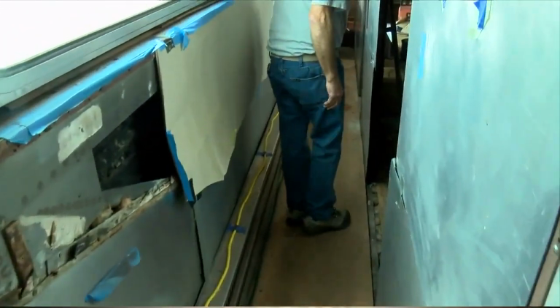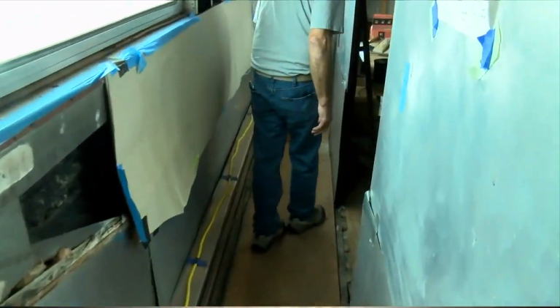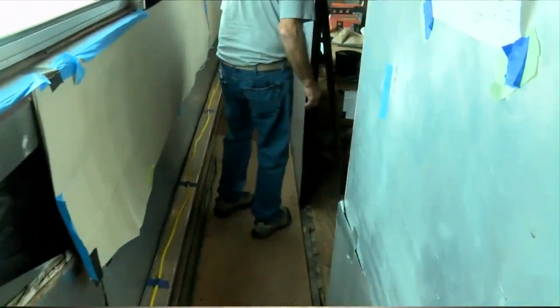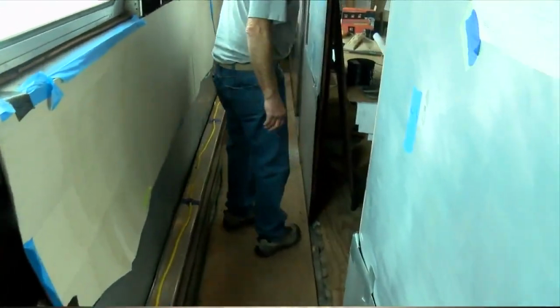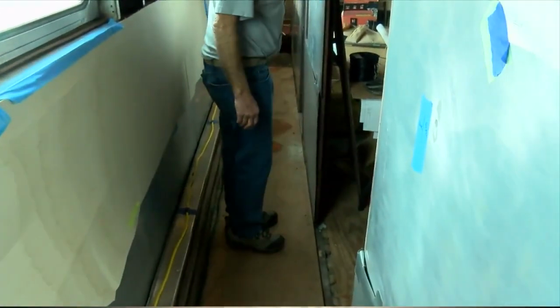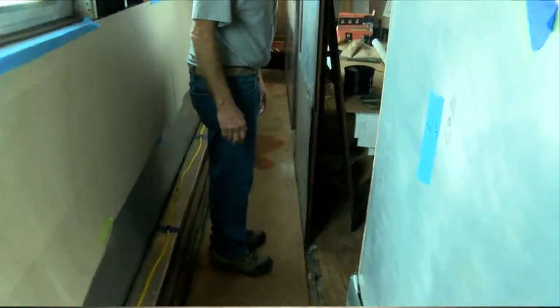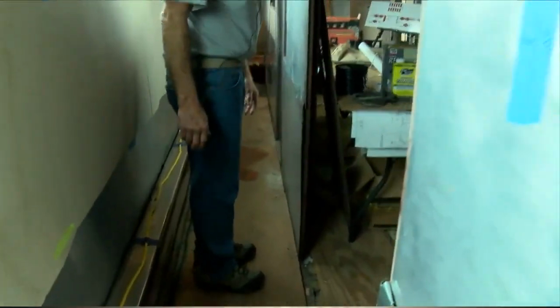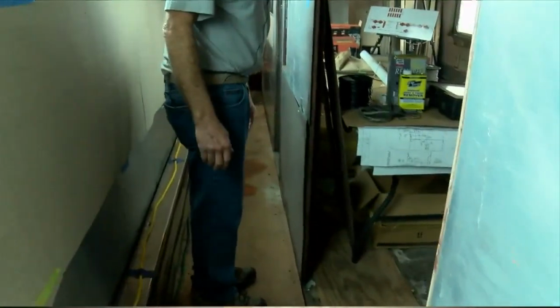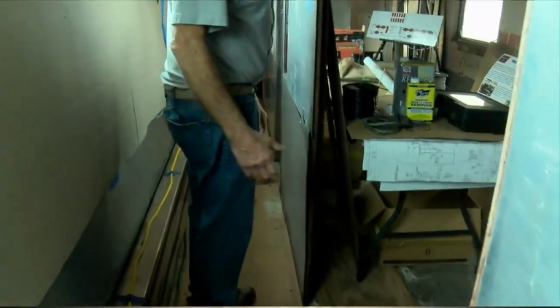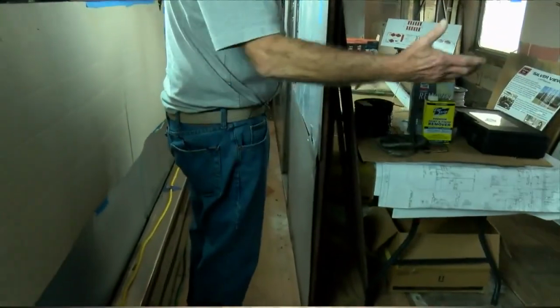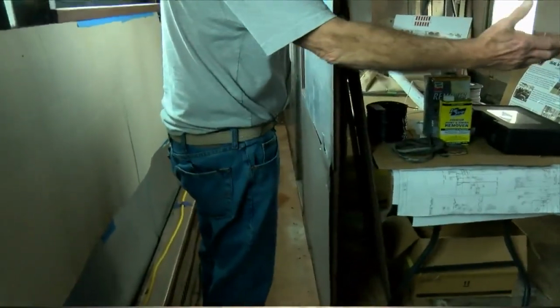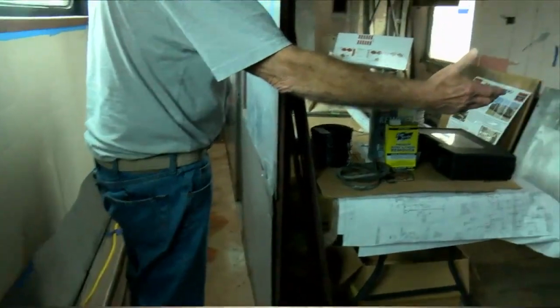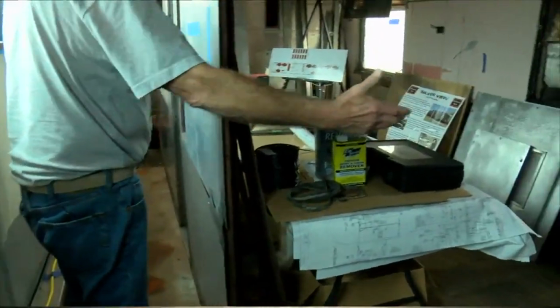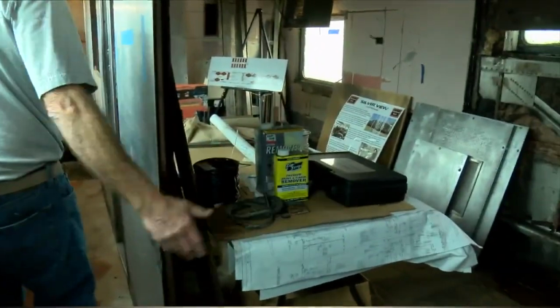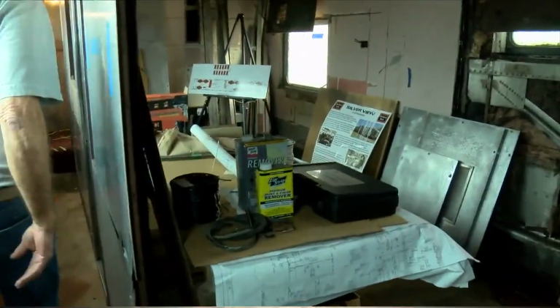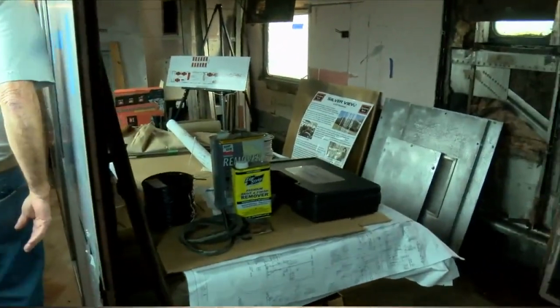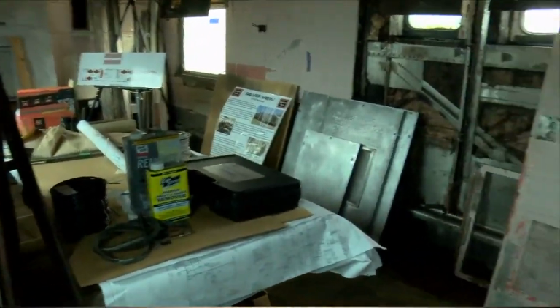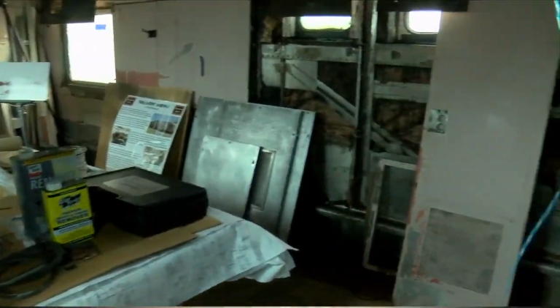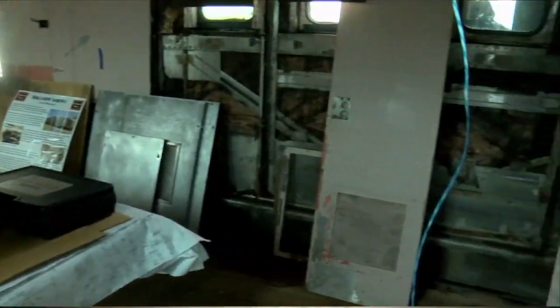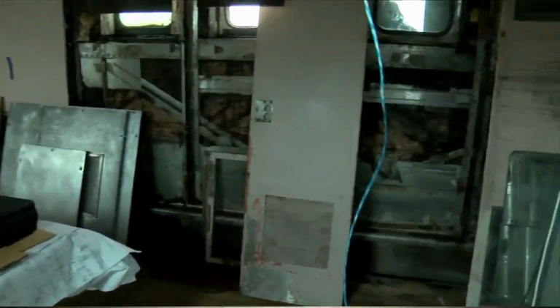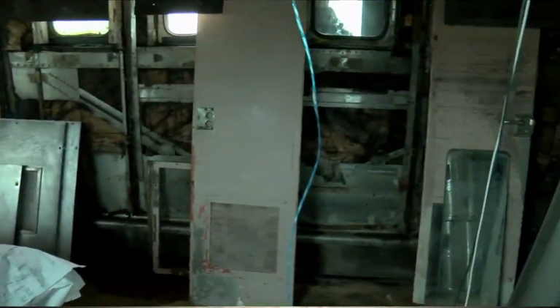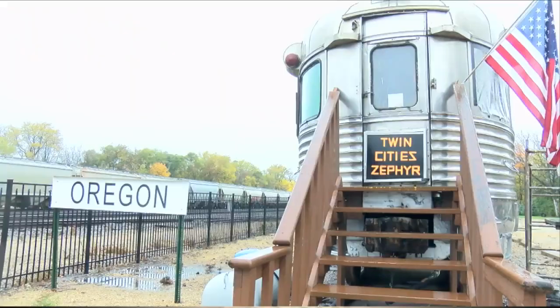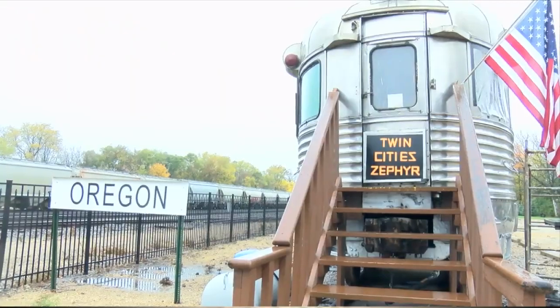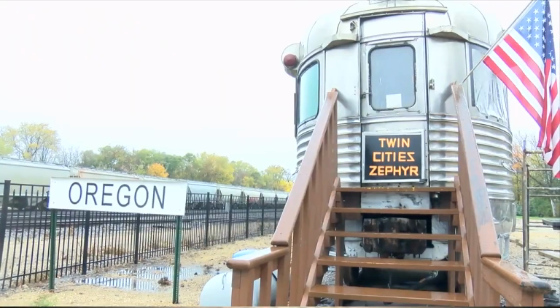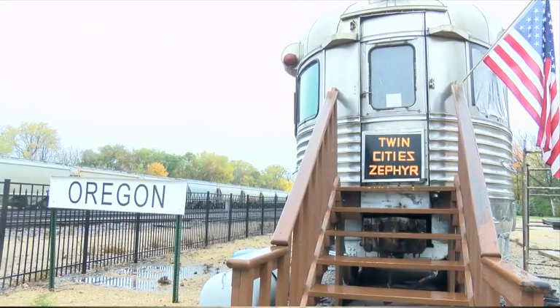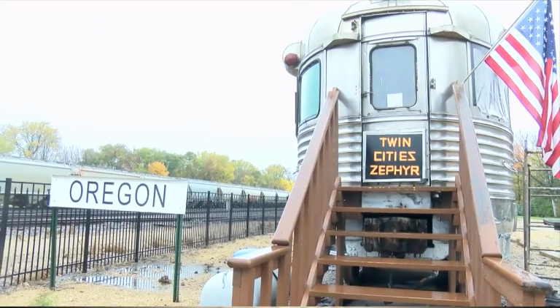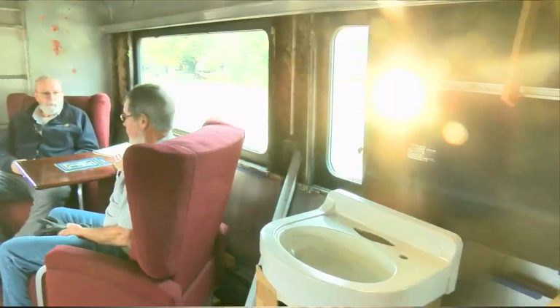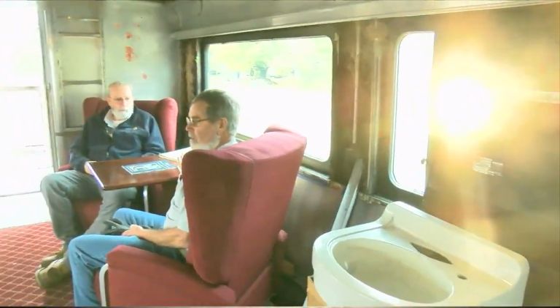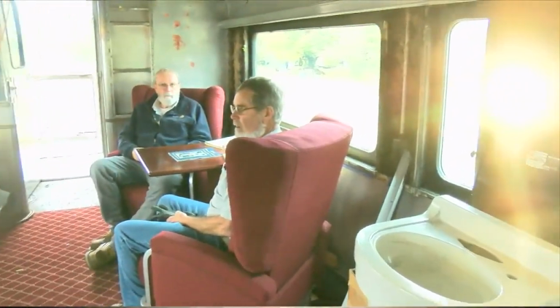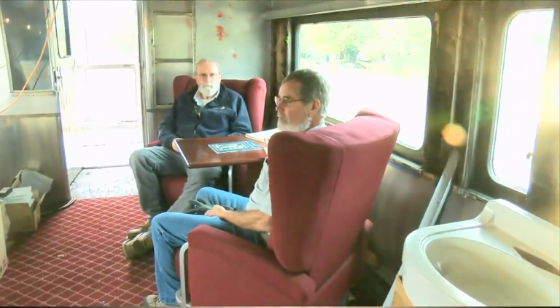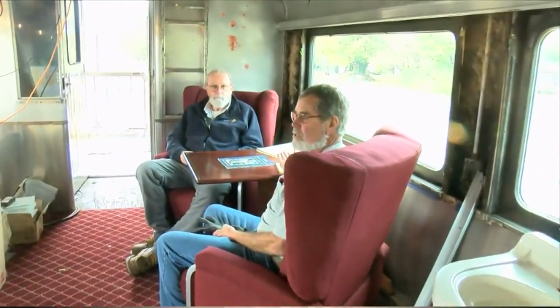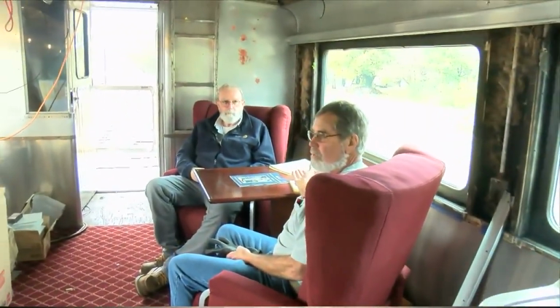Future designs include all new furniture in the three sections of the car, like the observation area, dome, and front of the Zephyr, offering future passengers a glimpse of the Burlington lifestyle.